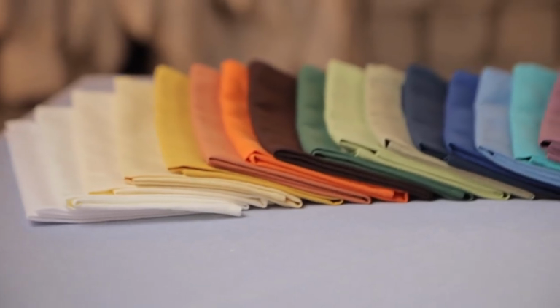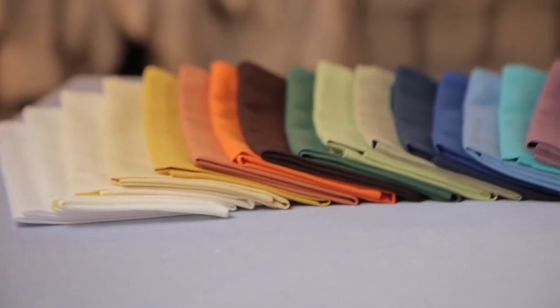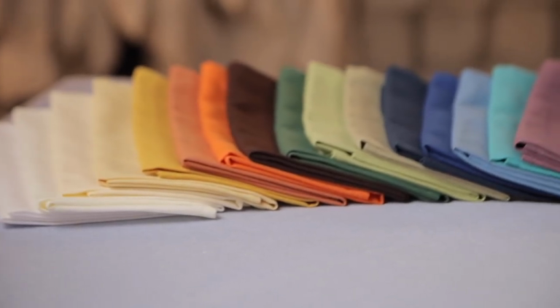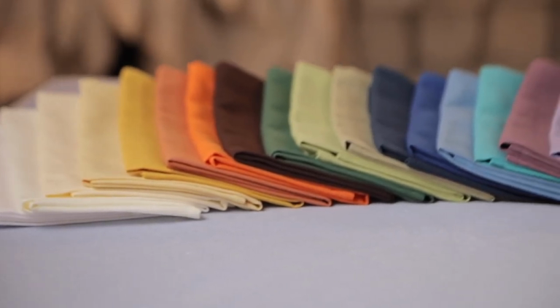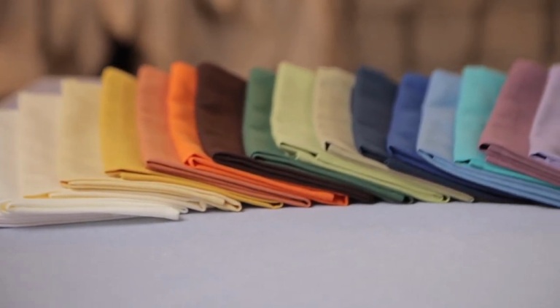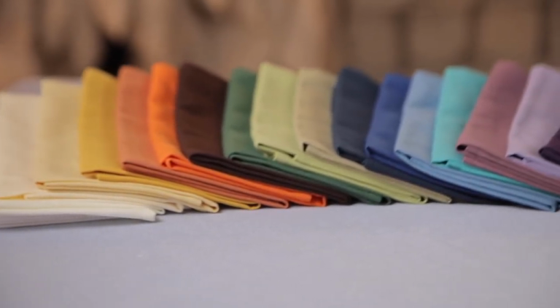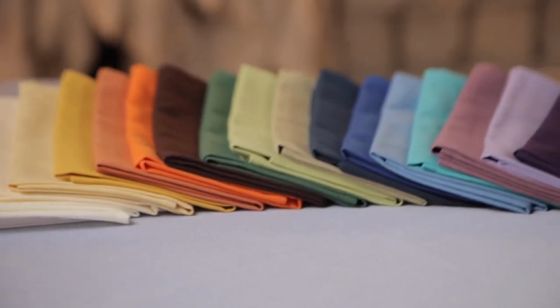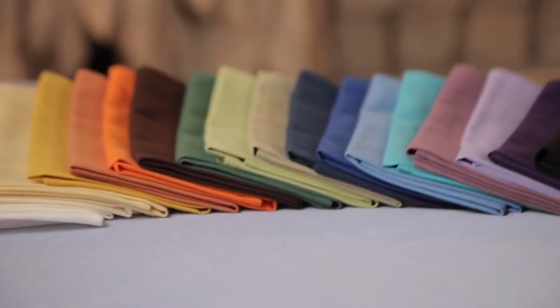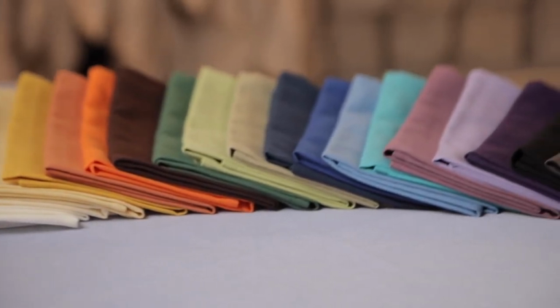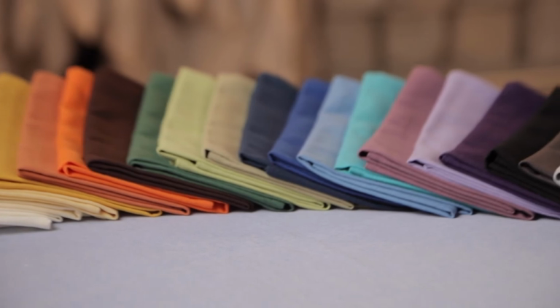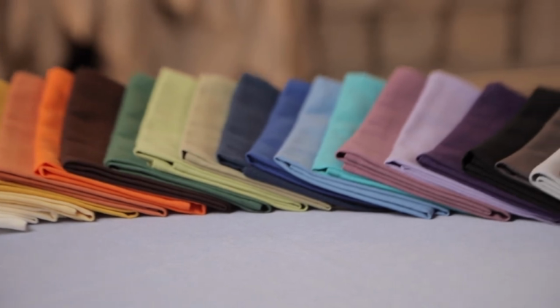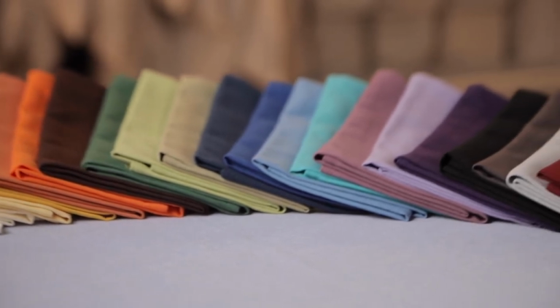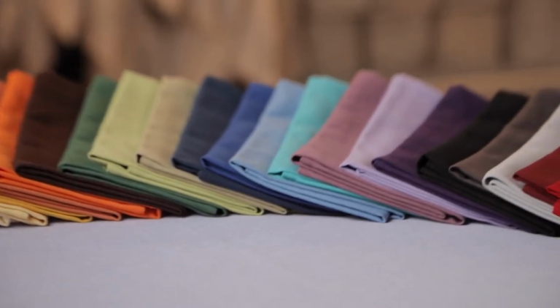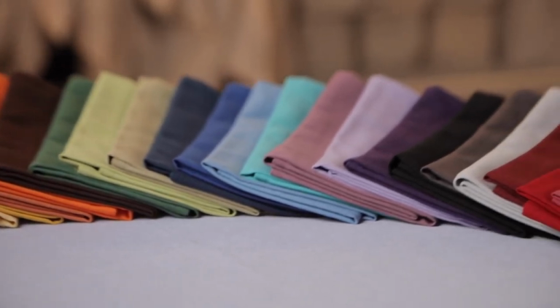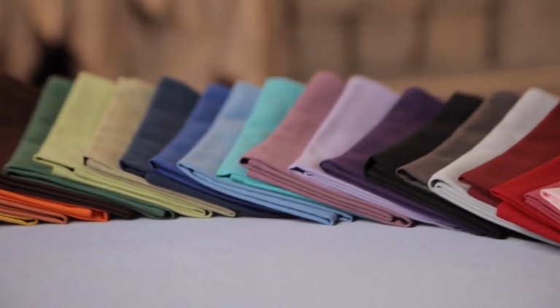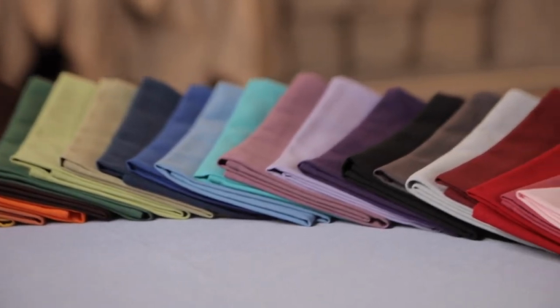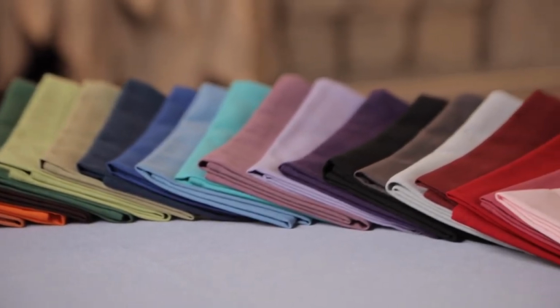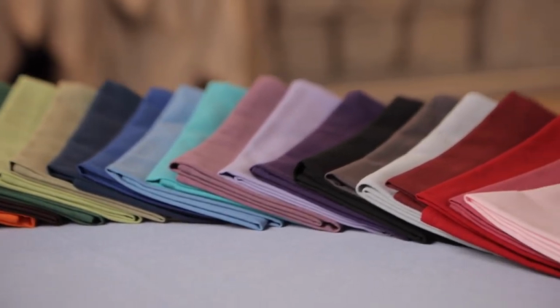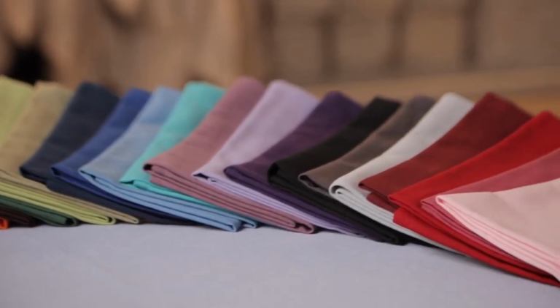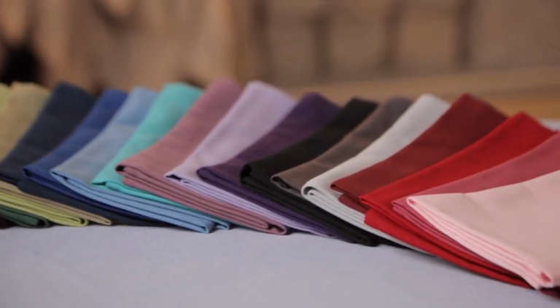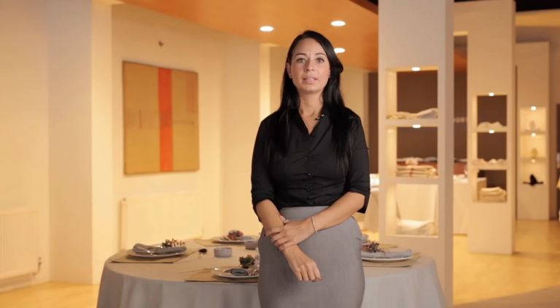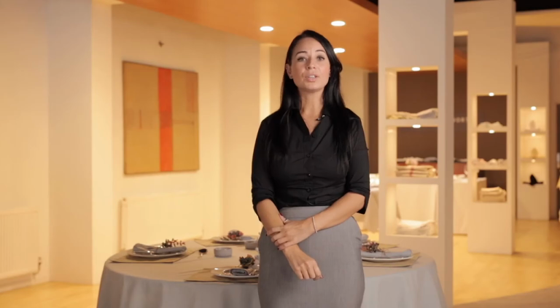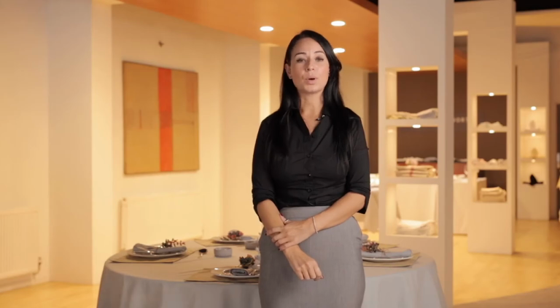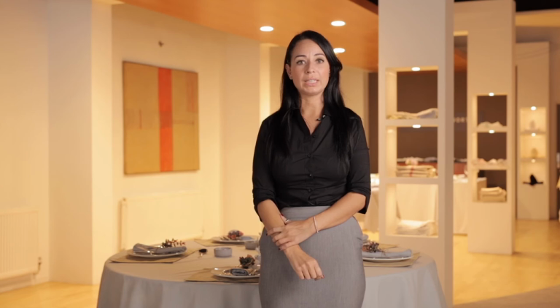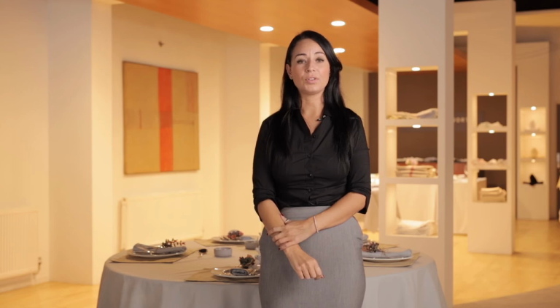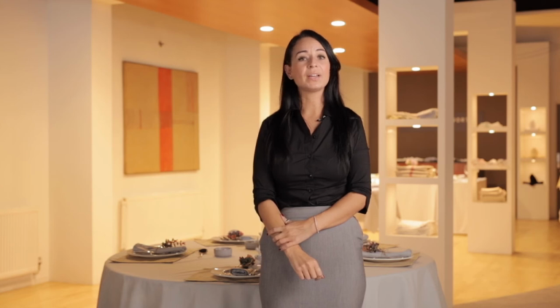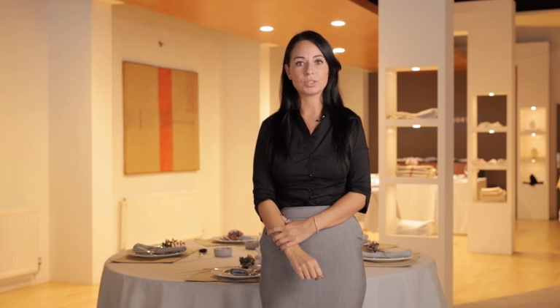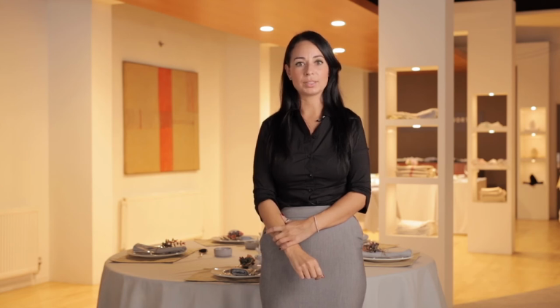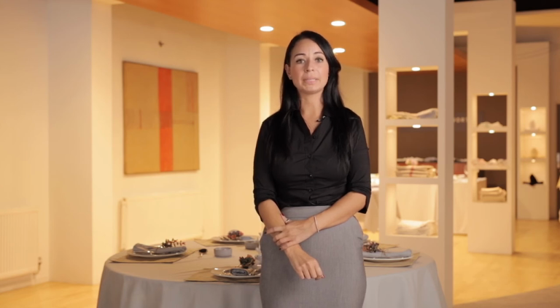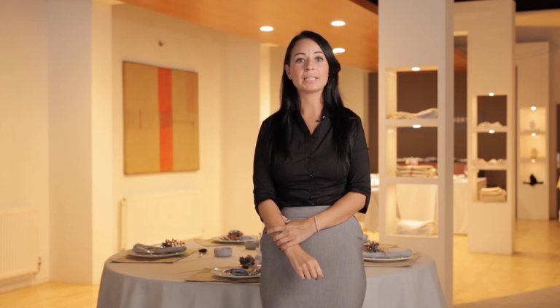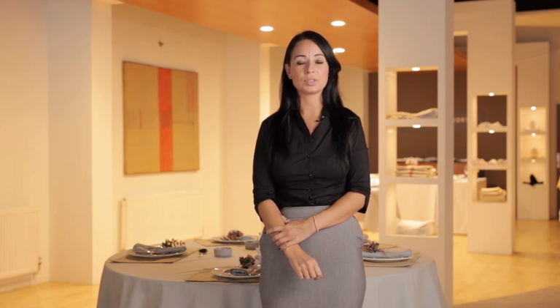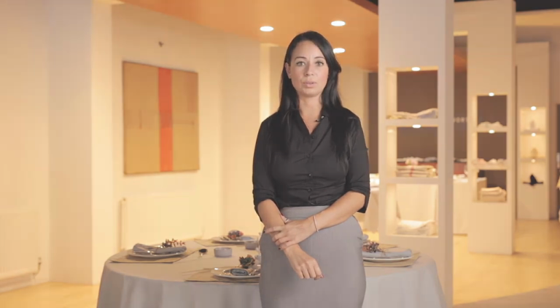Our Amalfi range comes in 27 different colours. If you would like to see a swatch, please get in contact with us. Thank you for watching — if you have any questions, please give us a call.